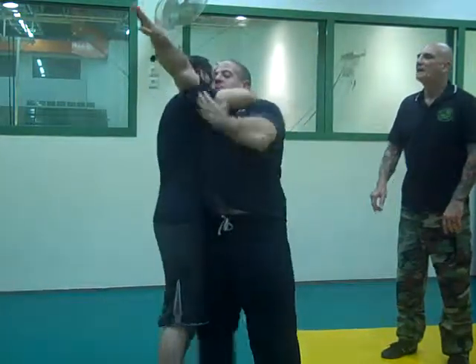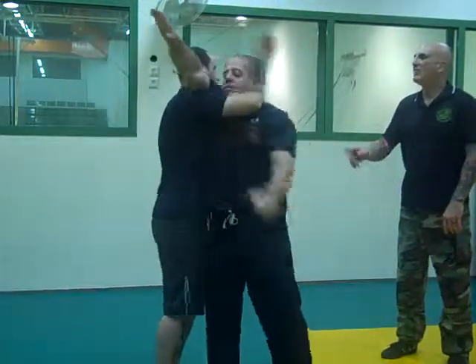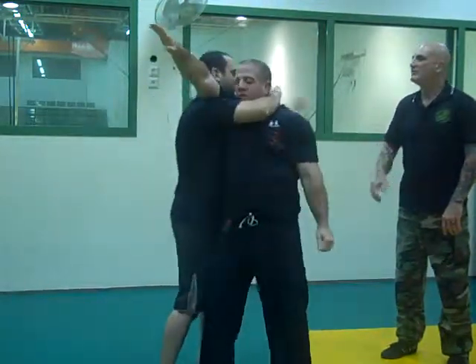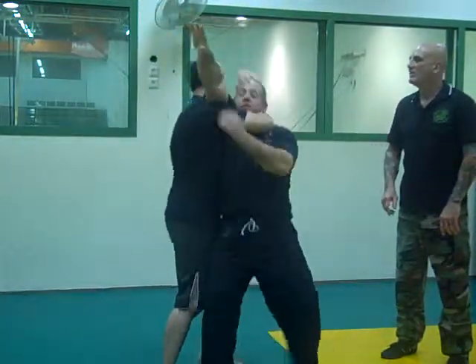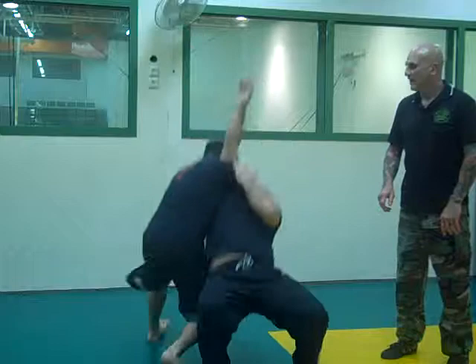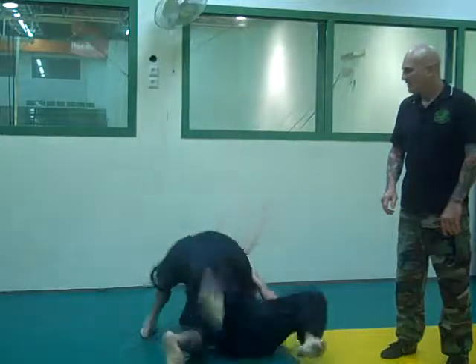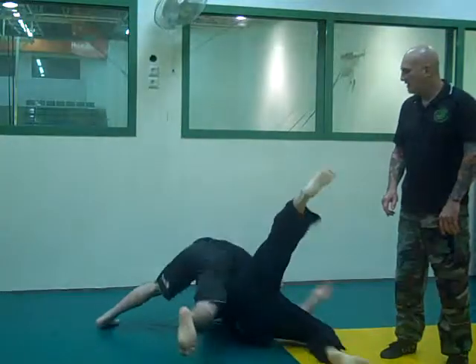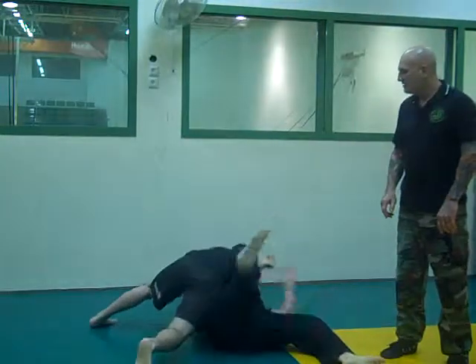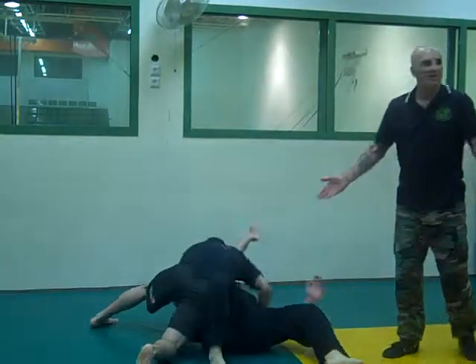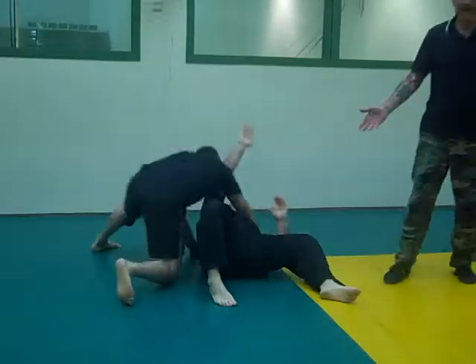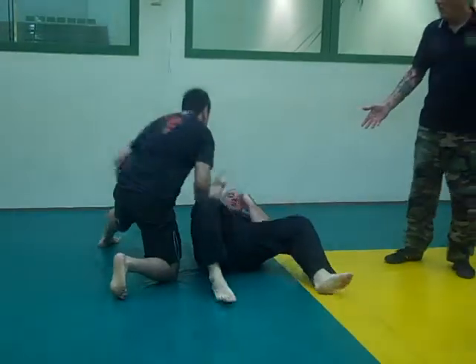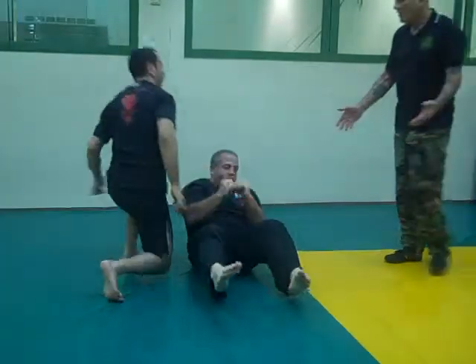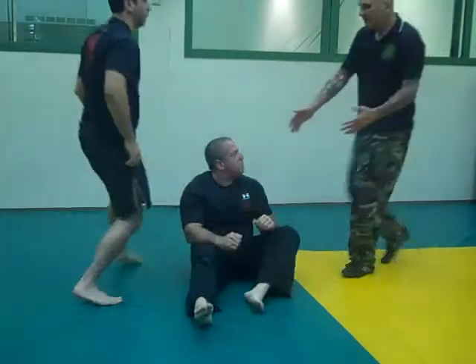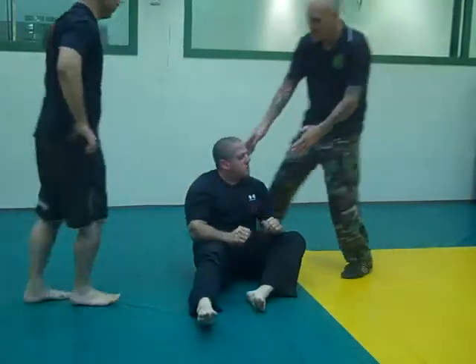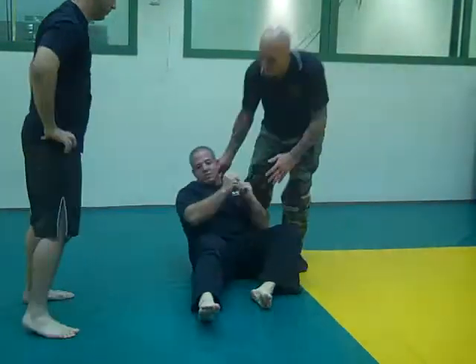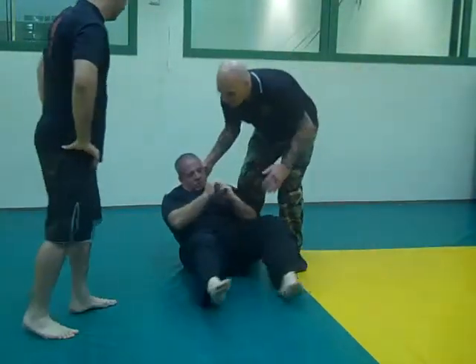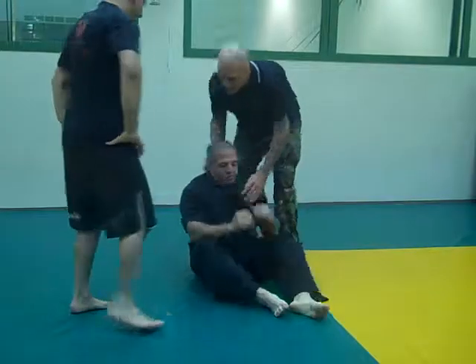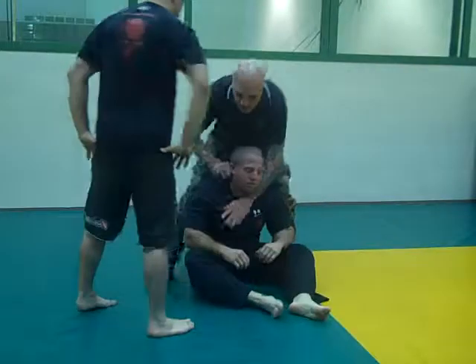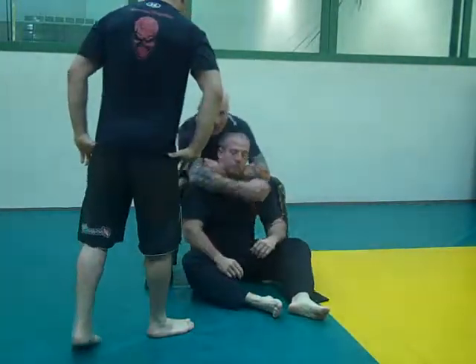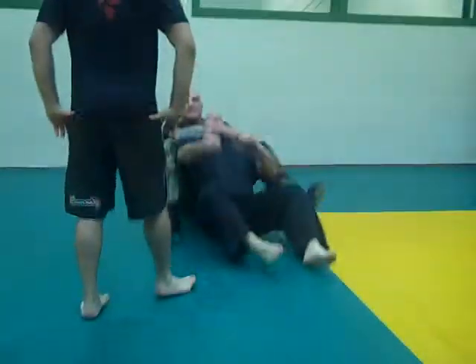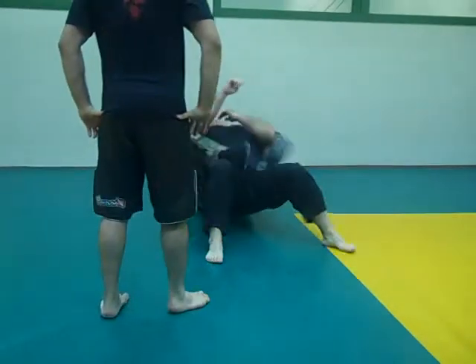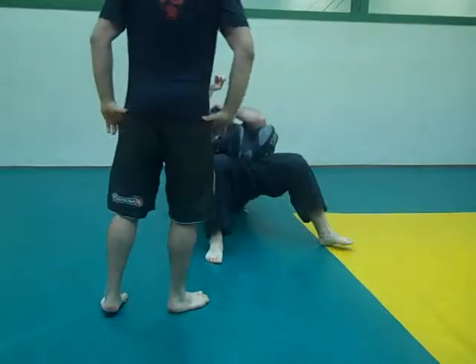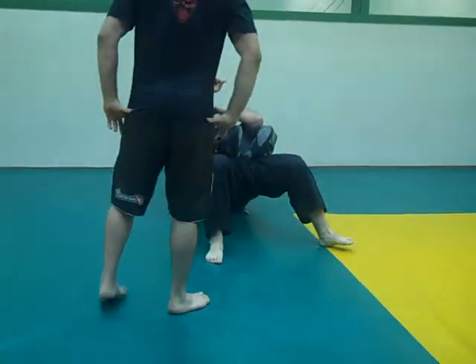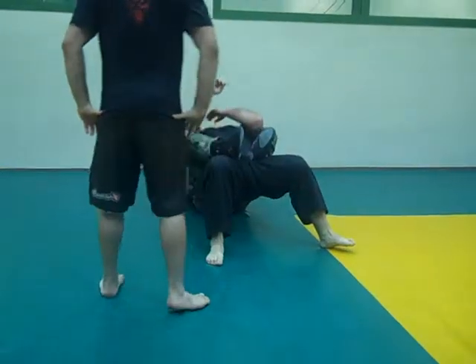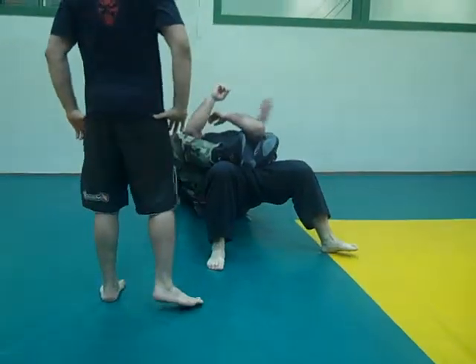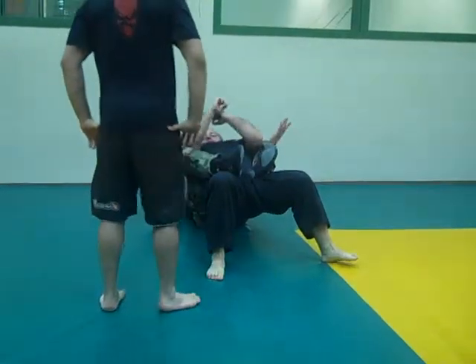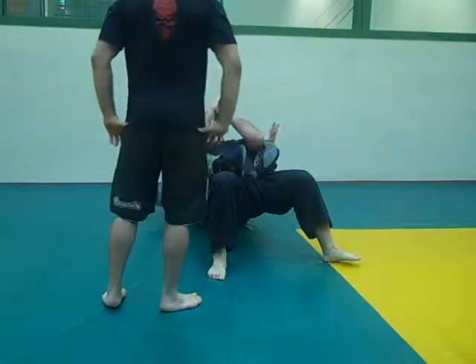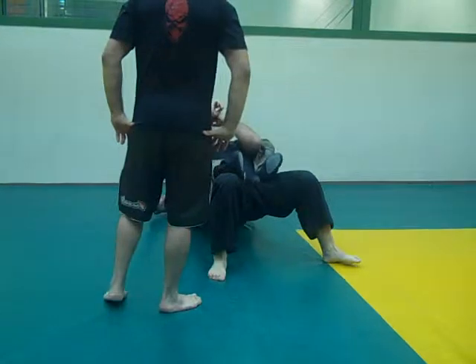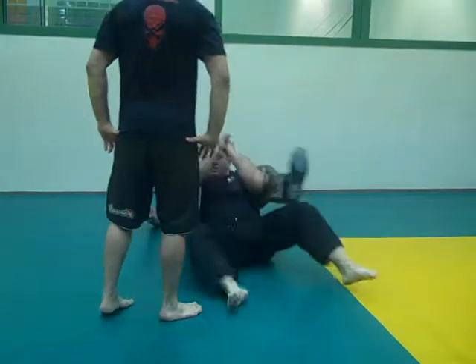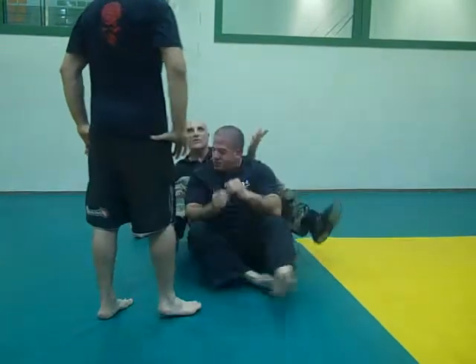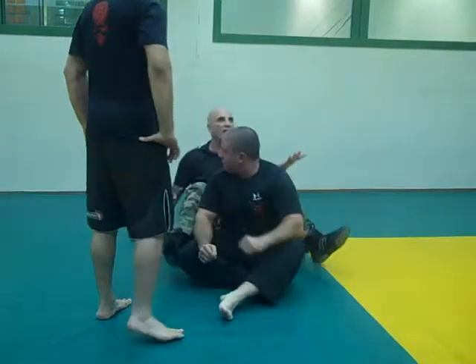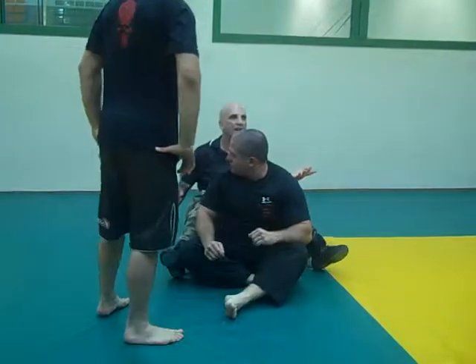Now take him to the ground — from there. There's the choke. Or, while you're here, from here, just go to your clasp this way. It doesn't matter. You've got to keep tight the whole time from there.